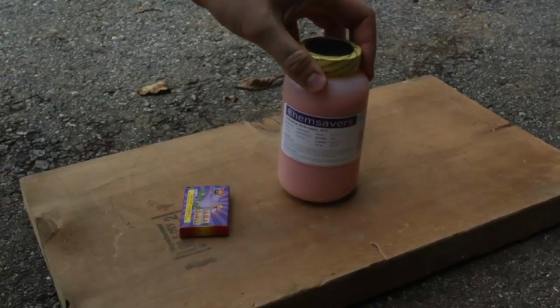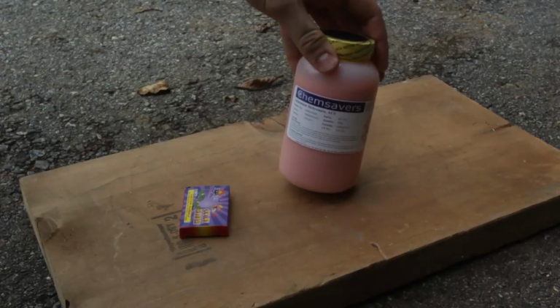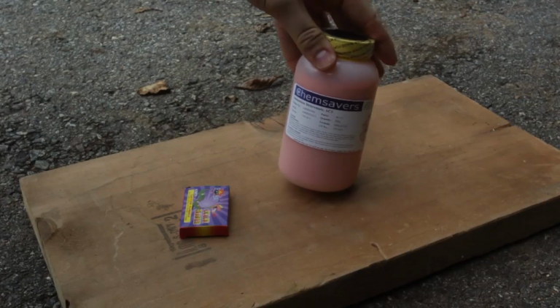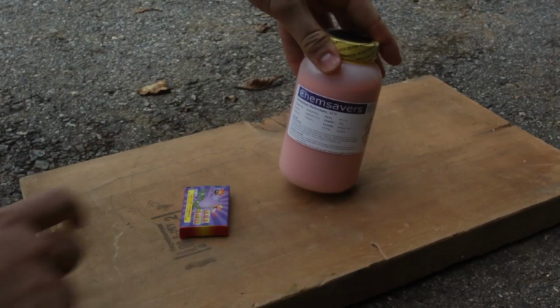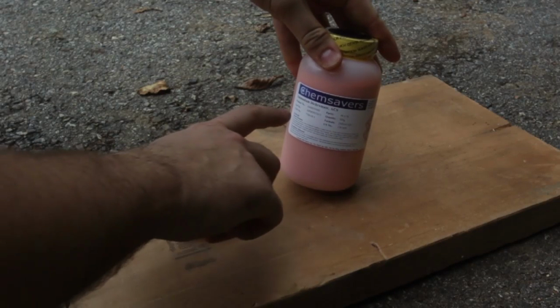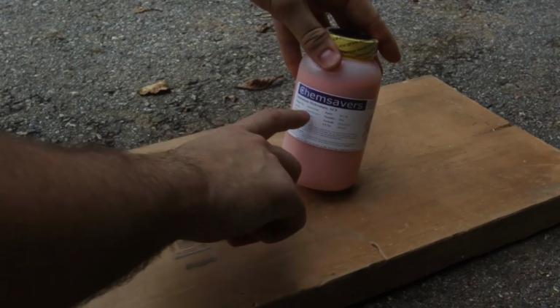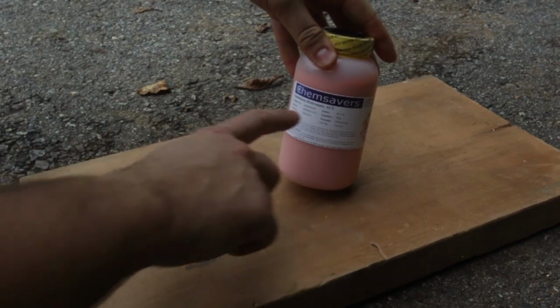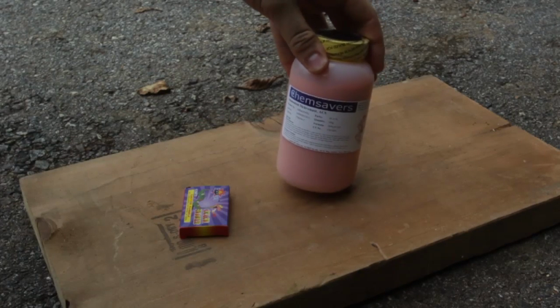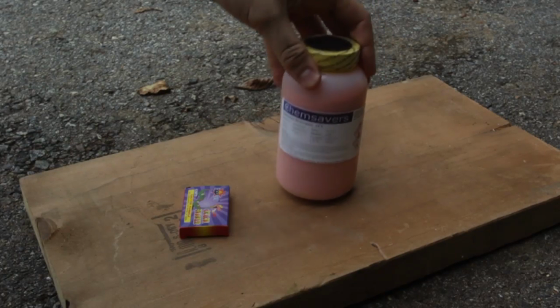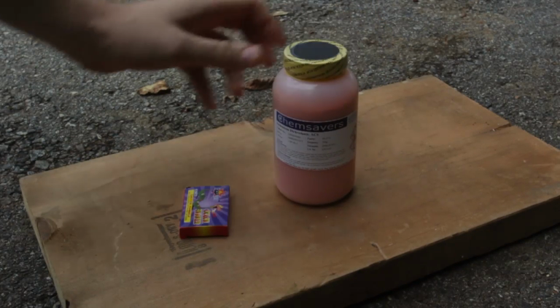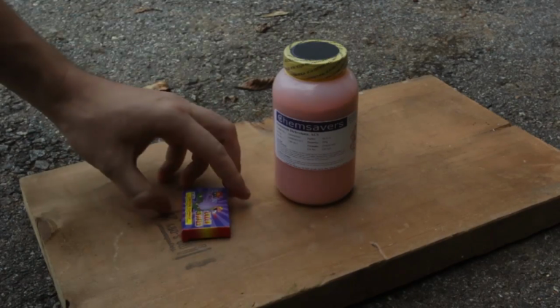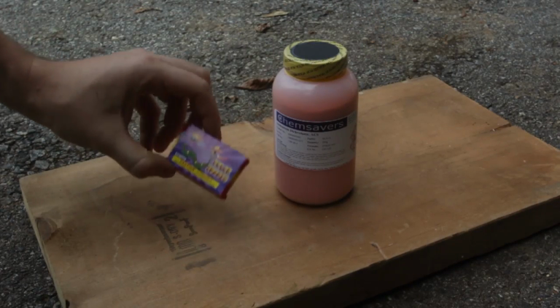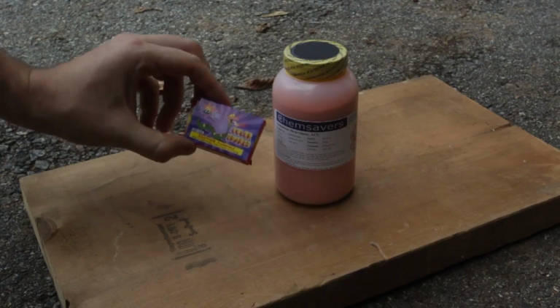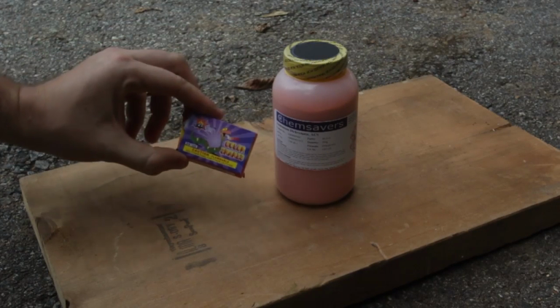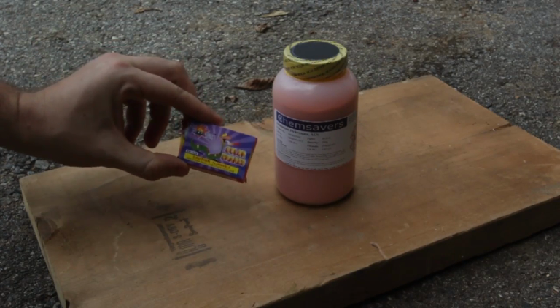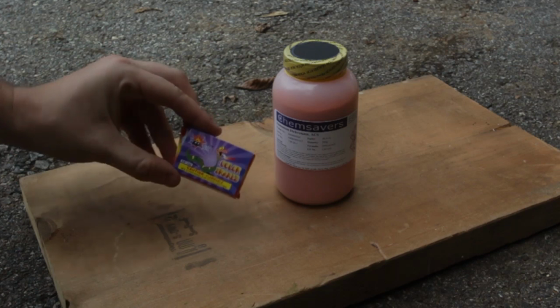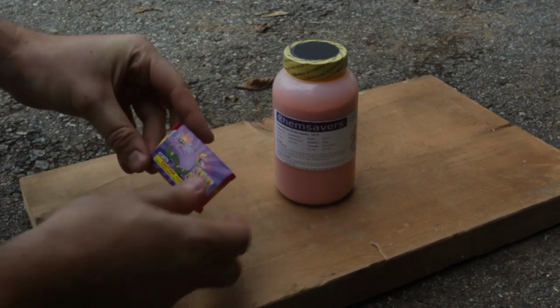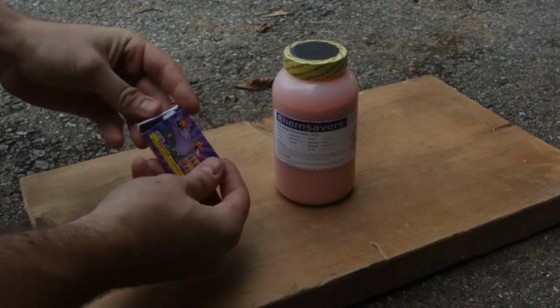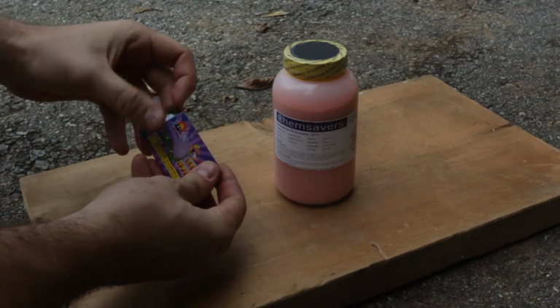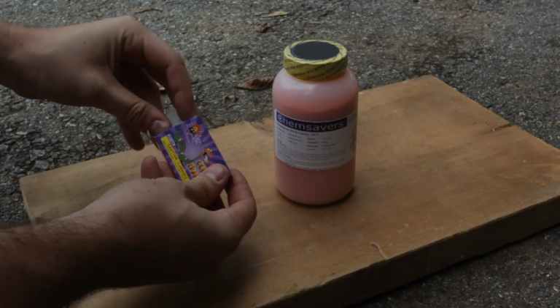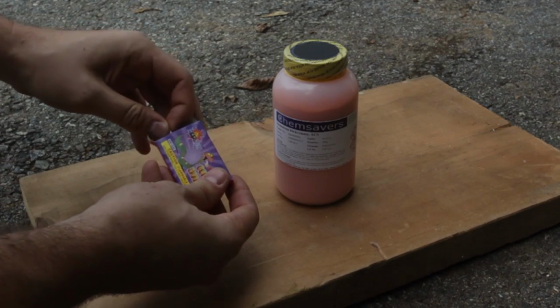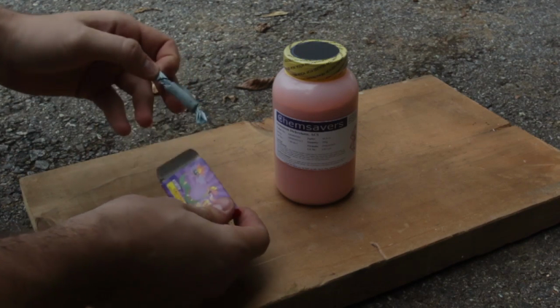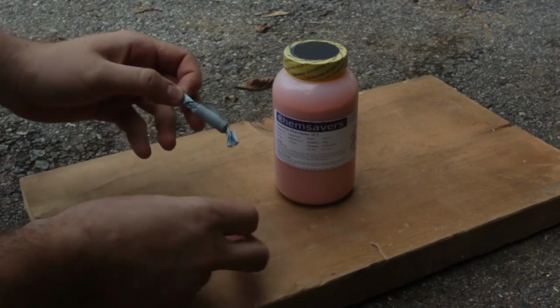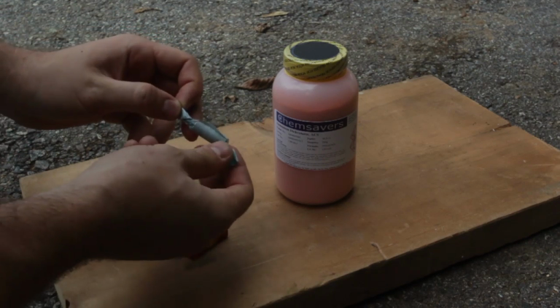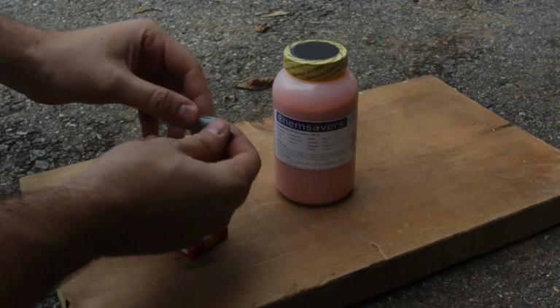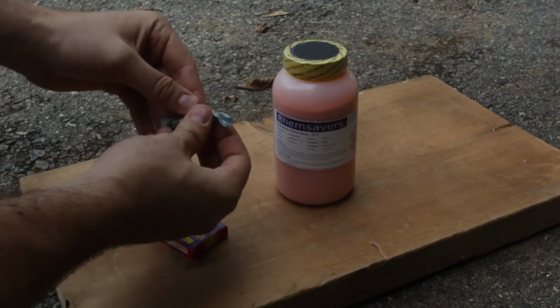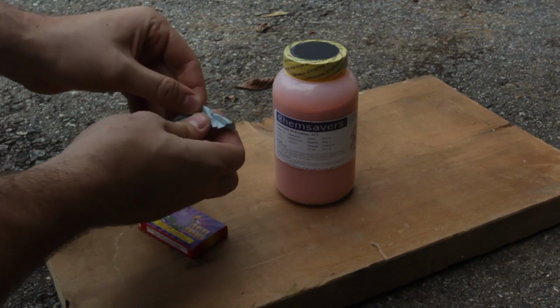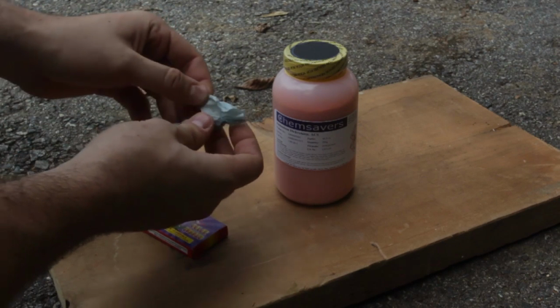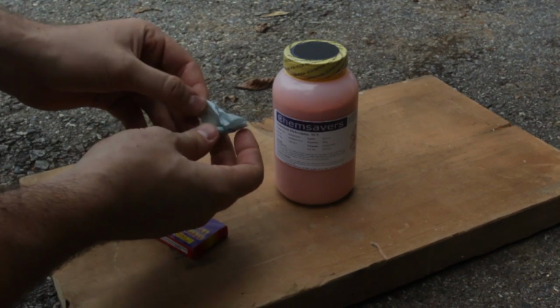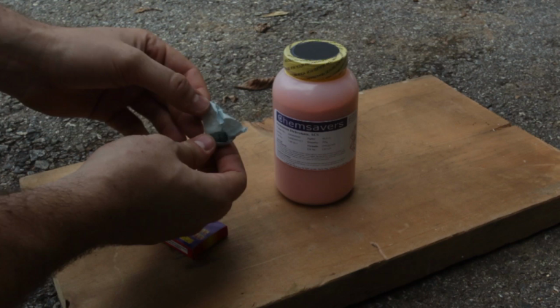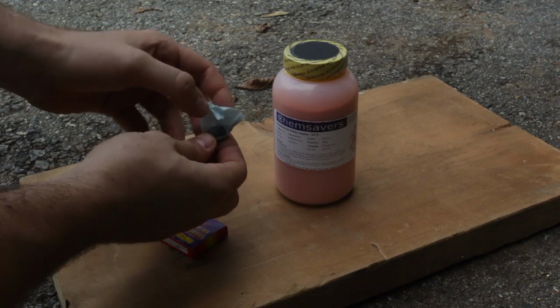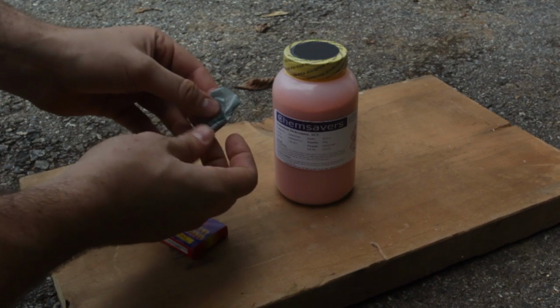So I got here a couple of chemicals — ammonium dichloride, and then I got here black snake. See in the description what kind of chemicals this firework contains.